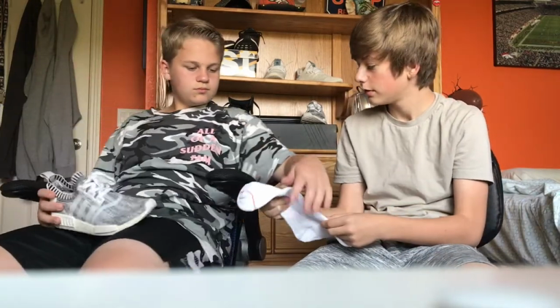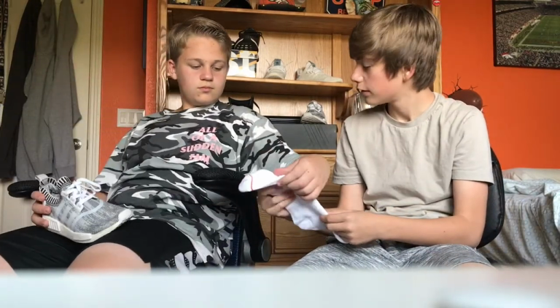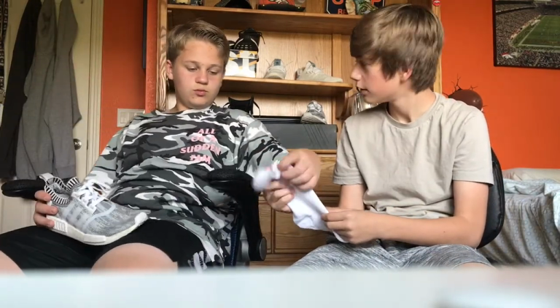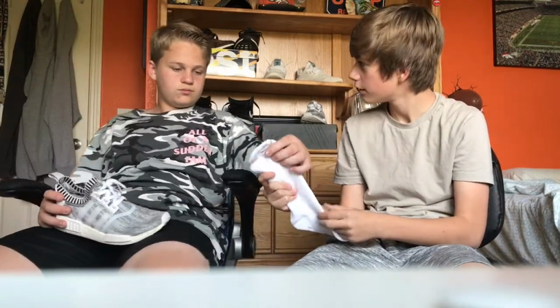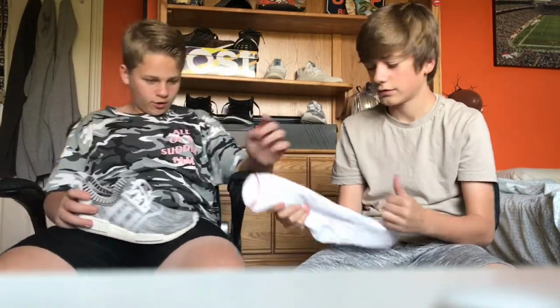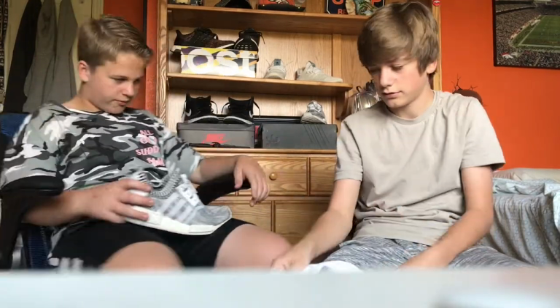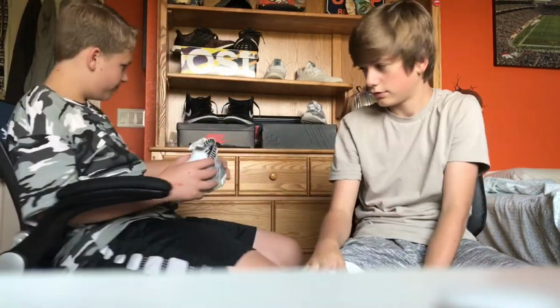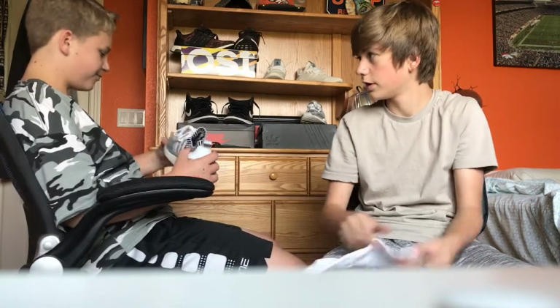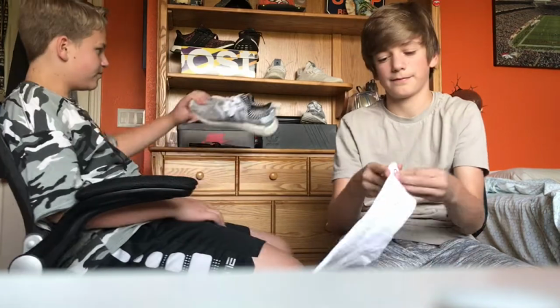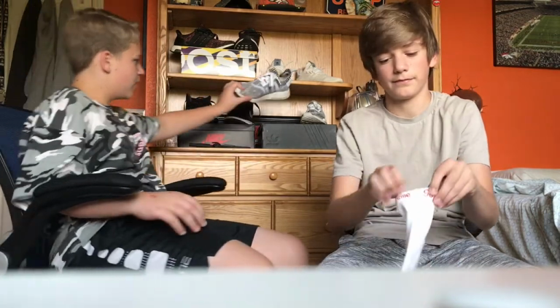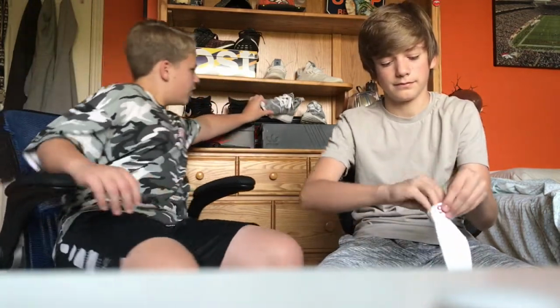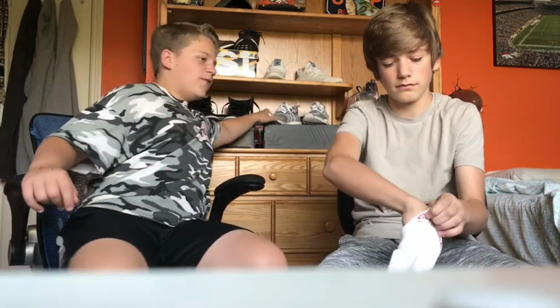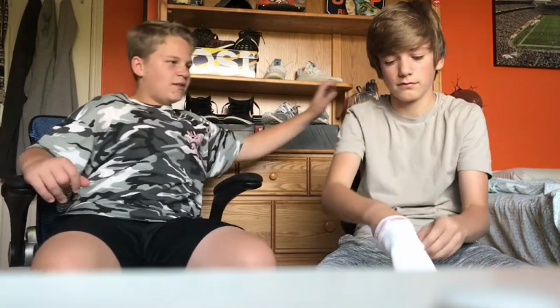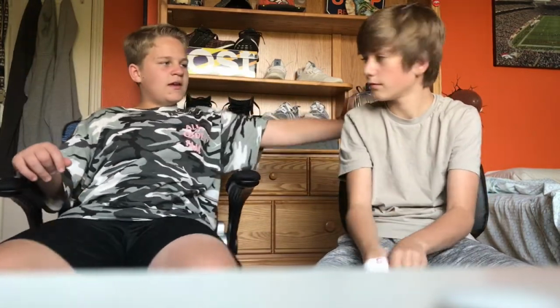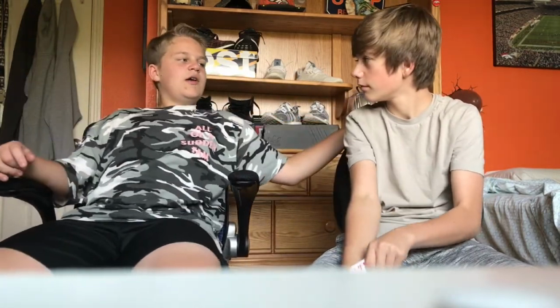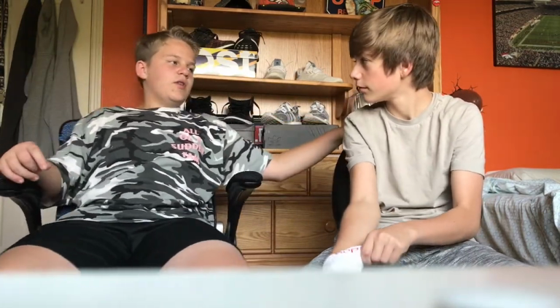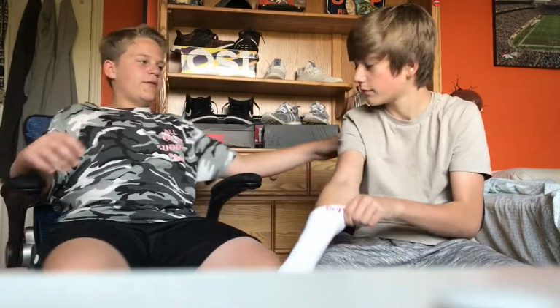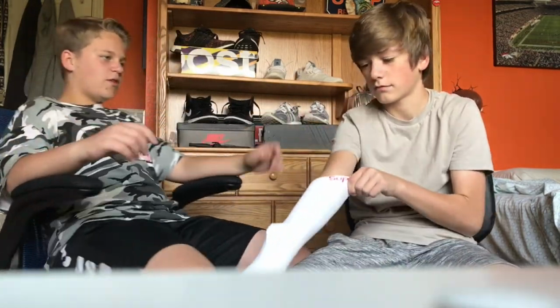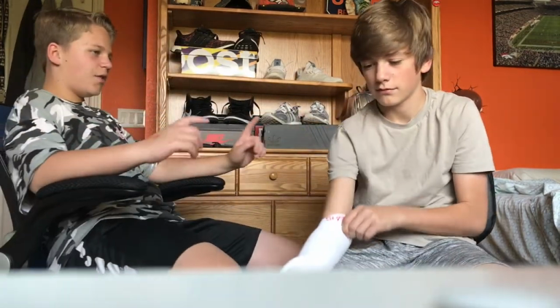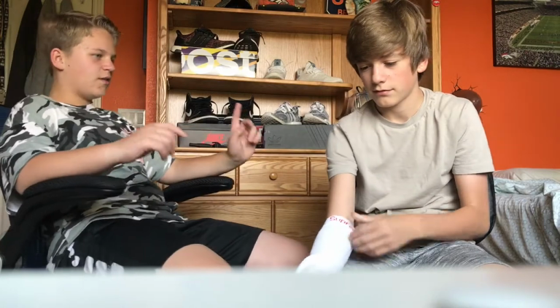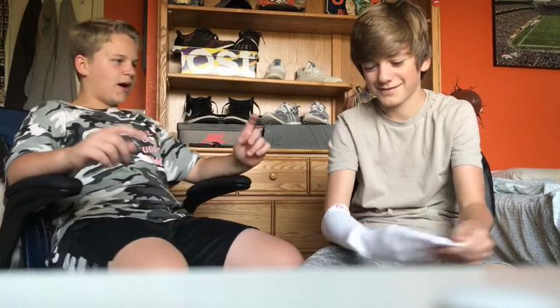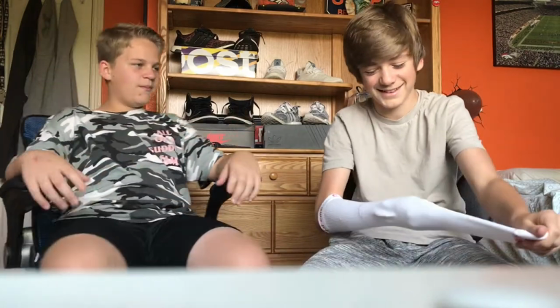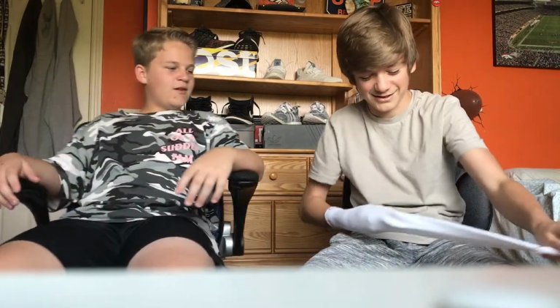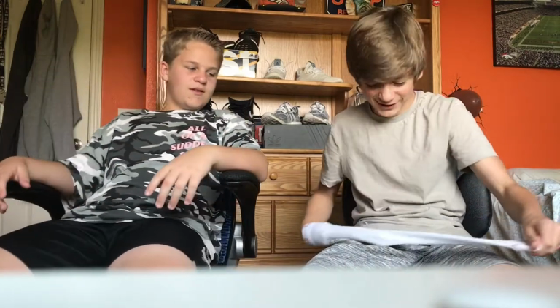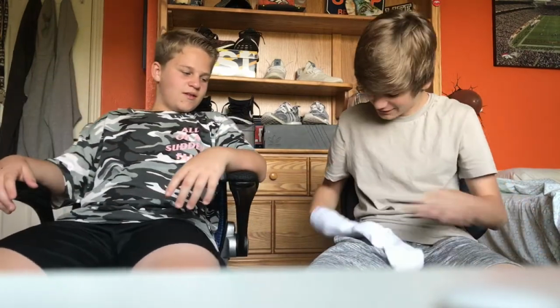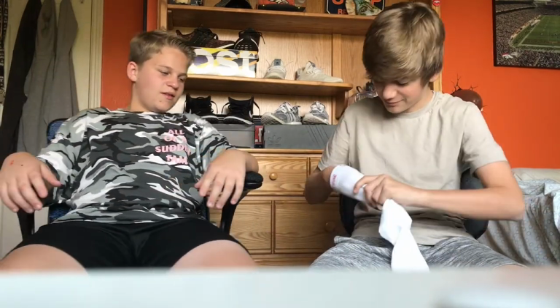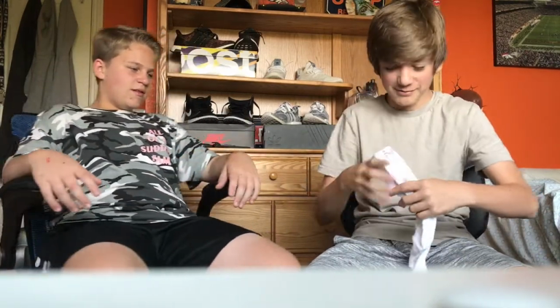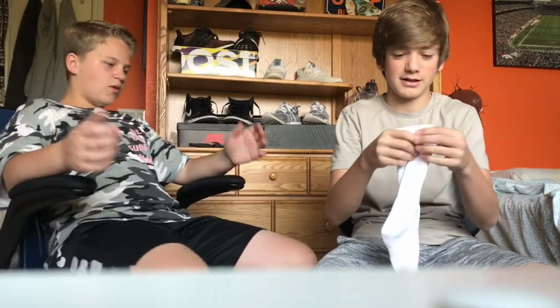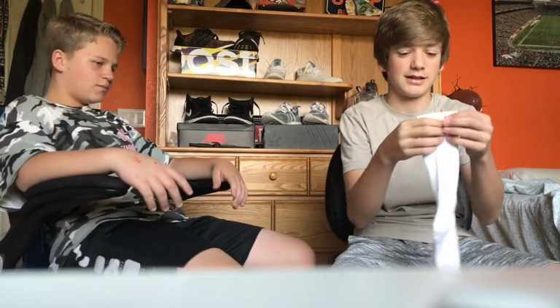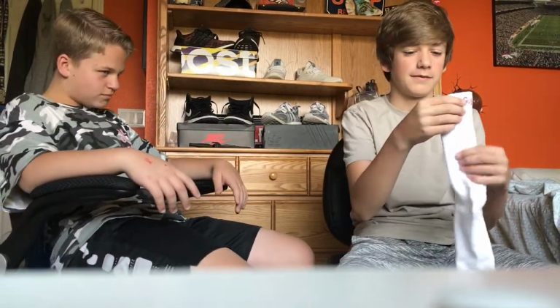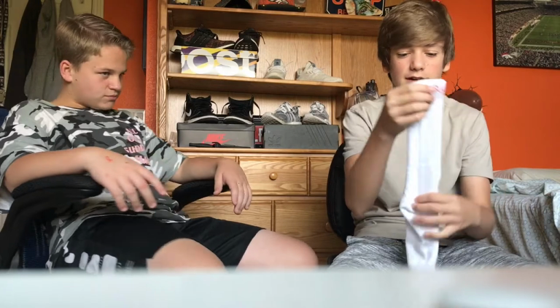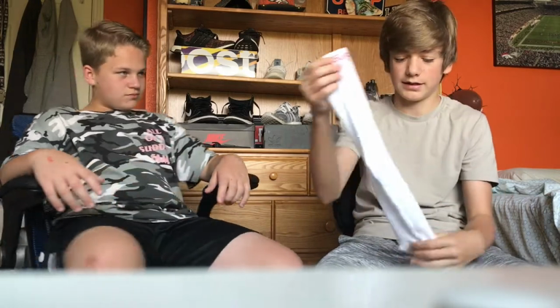Ooh, those will be comfortable. So Evan, how do you feel about your first authentic Supreme item? I don't know how you think it's Supreme, but... it's nice.